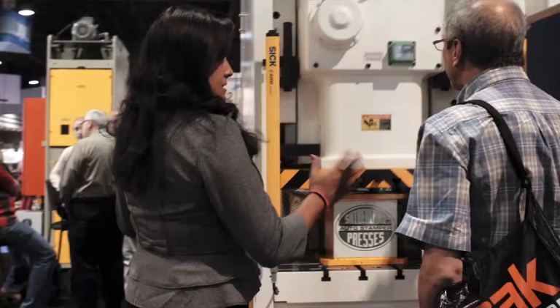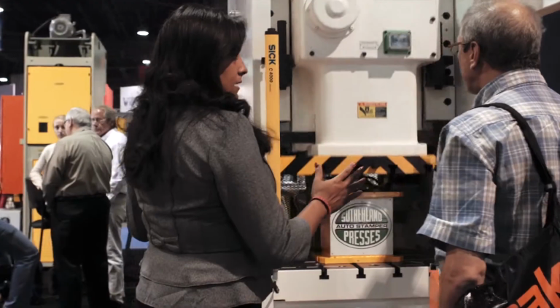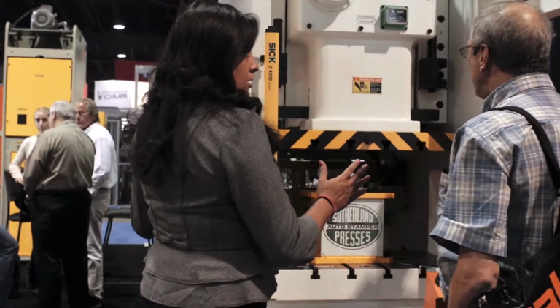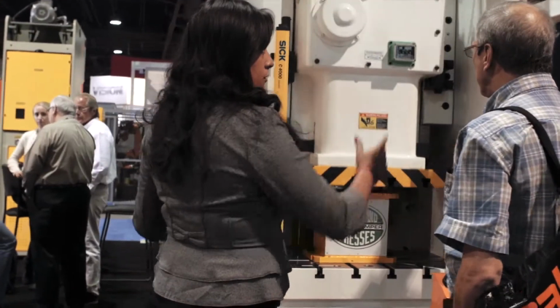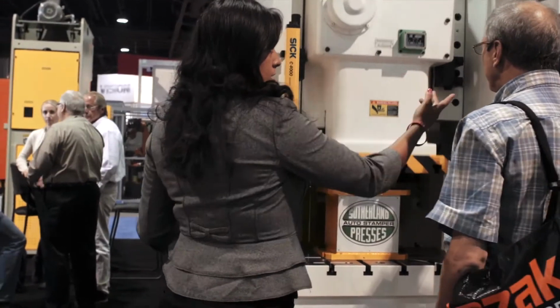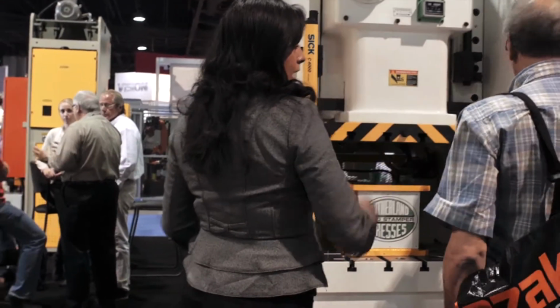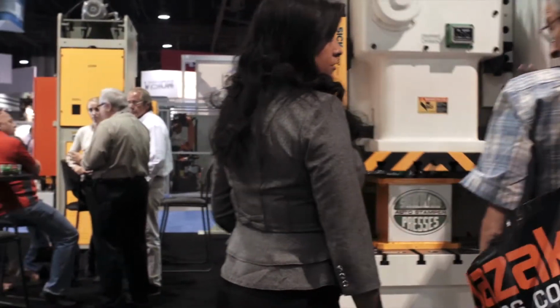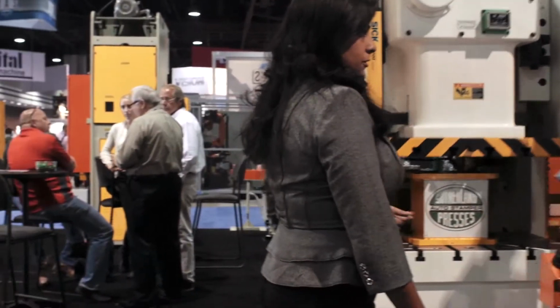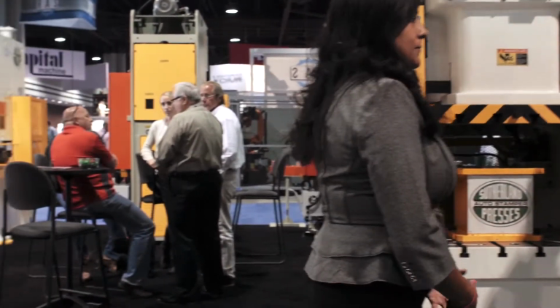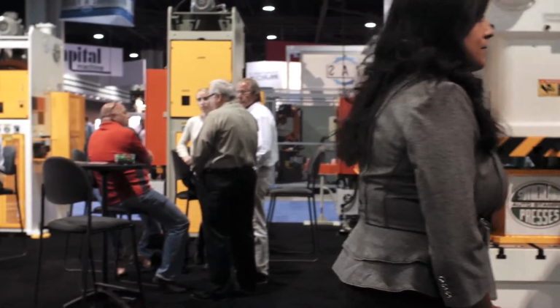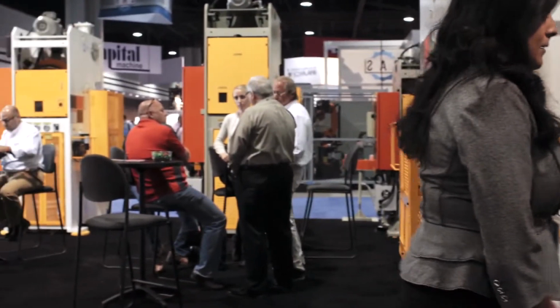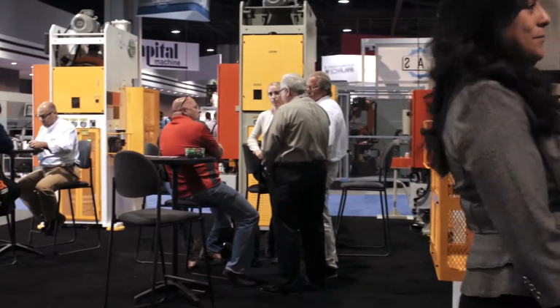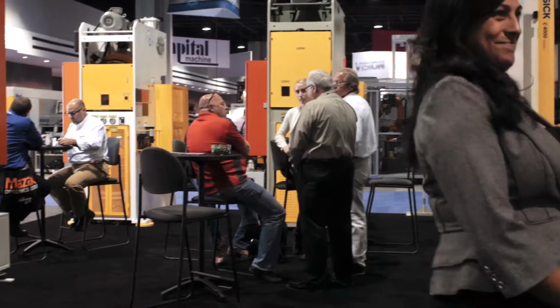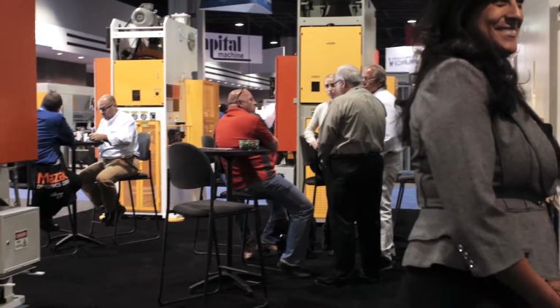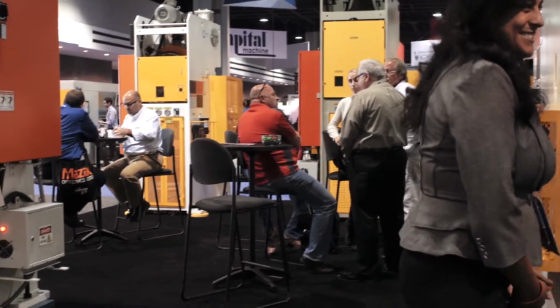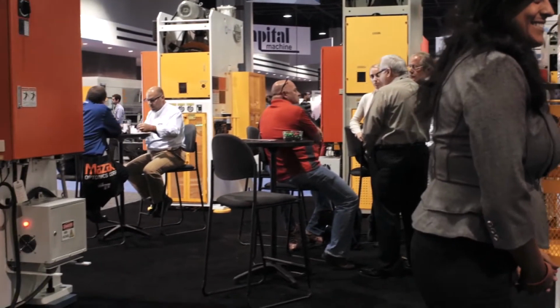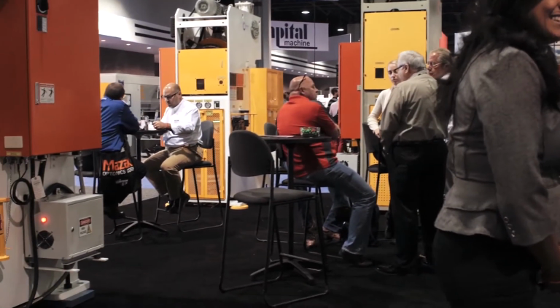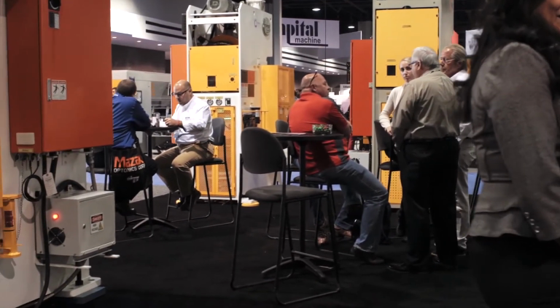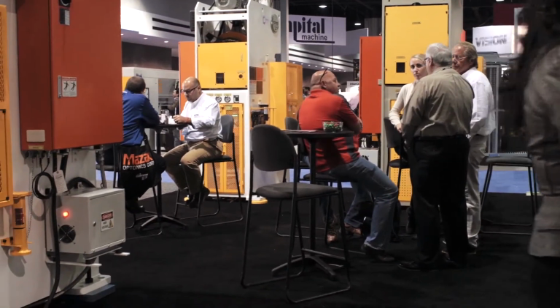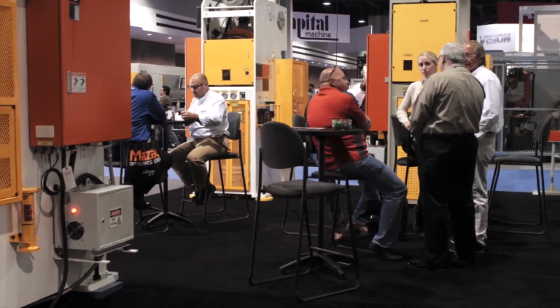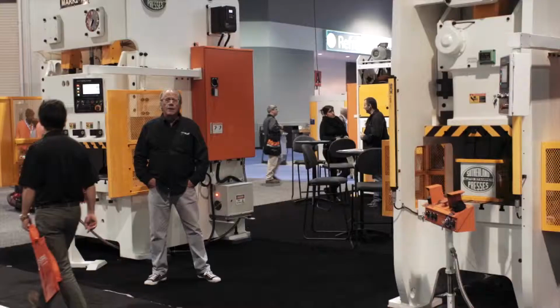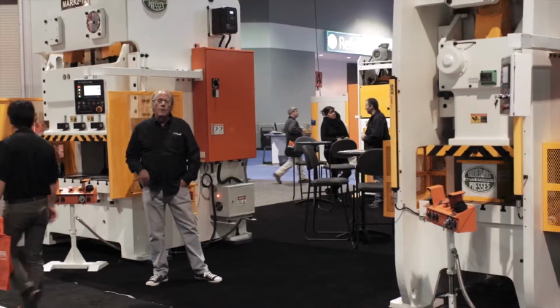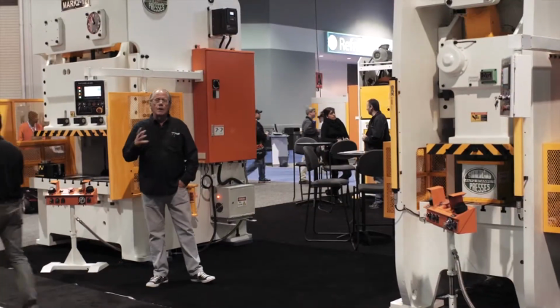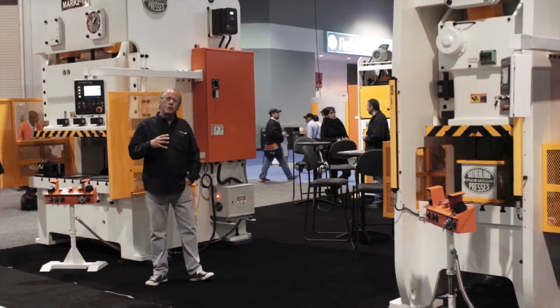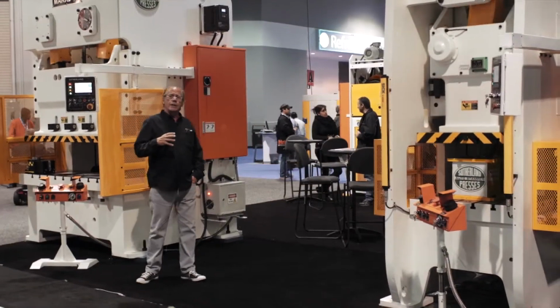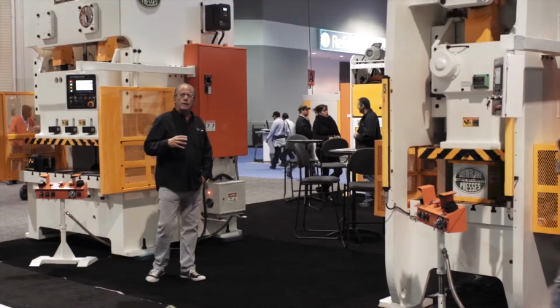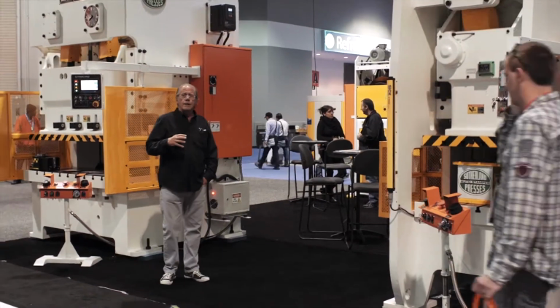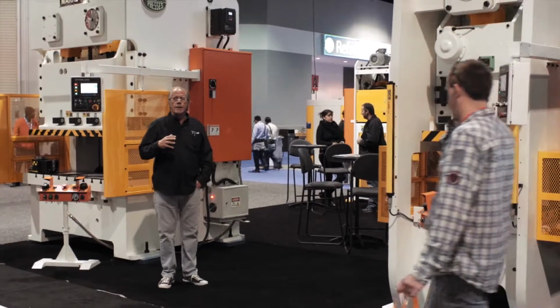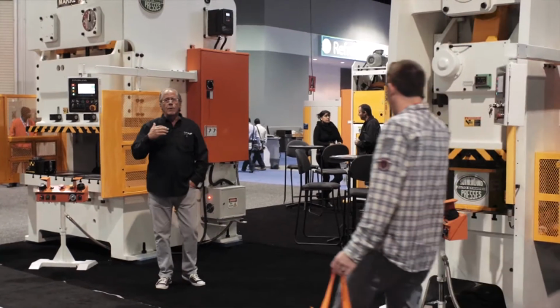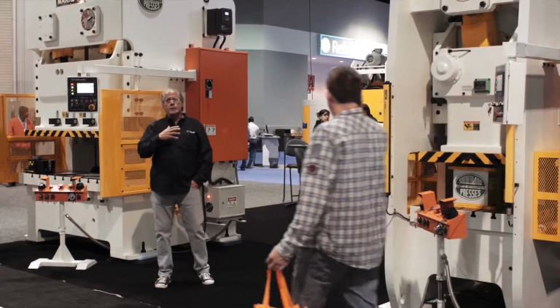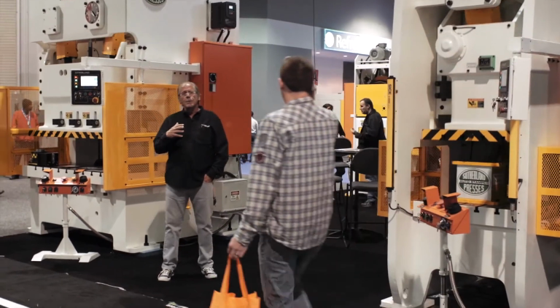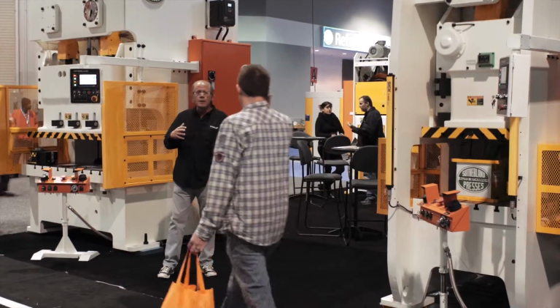All five machines we're displaying here at the show were sold, new distributors — a pretty exciting opportunity. What I wanted to show you here is kind of a range of our products.